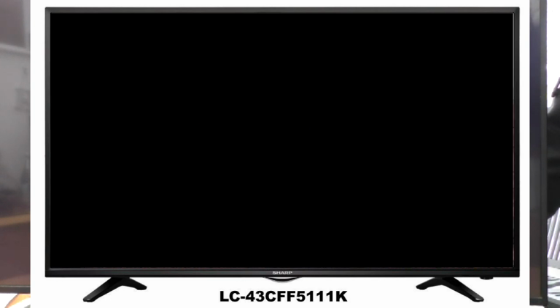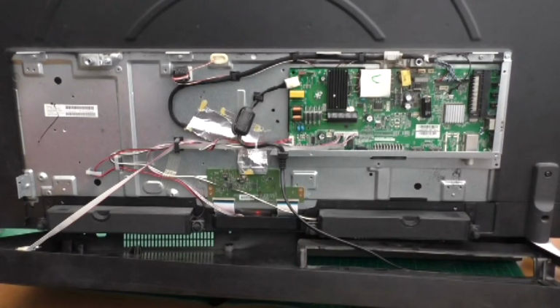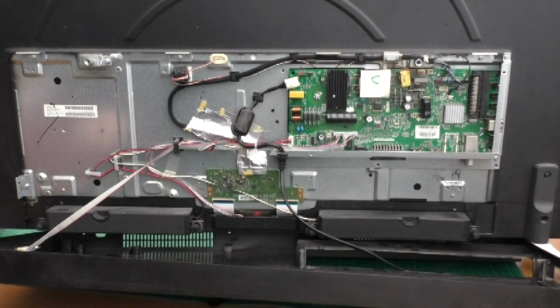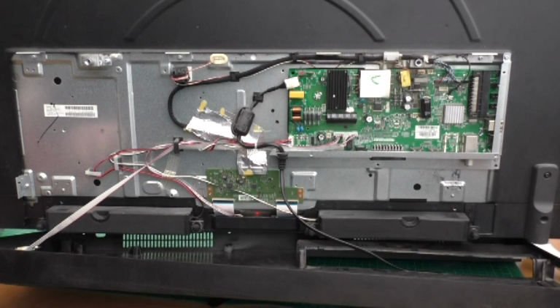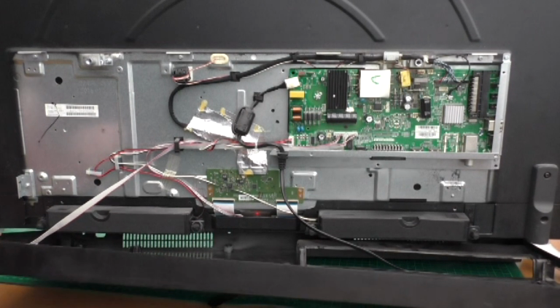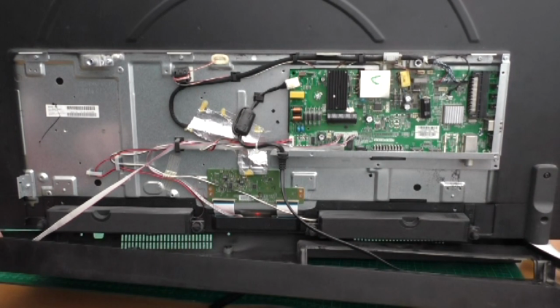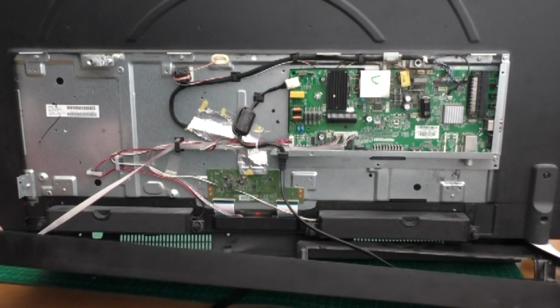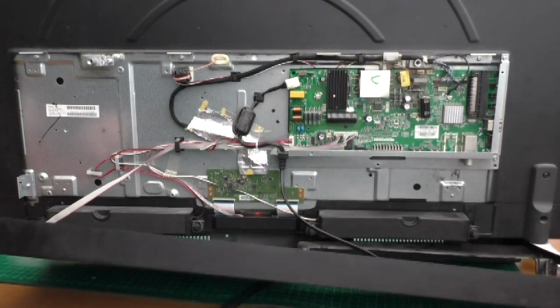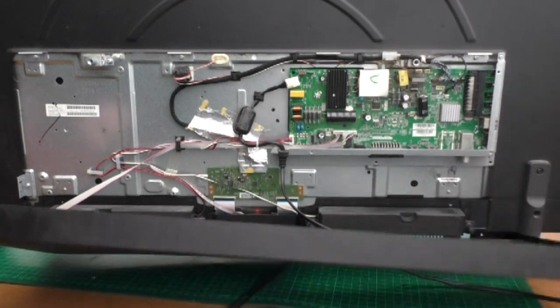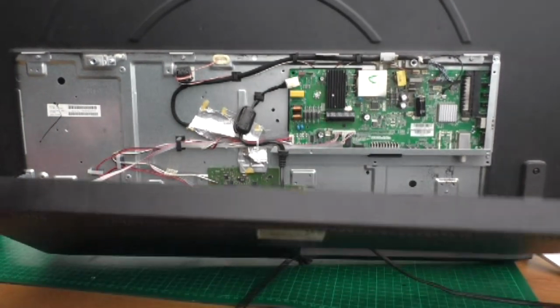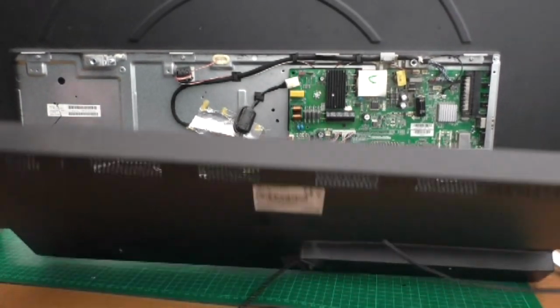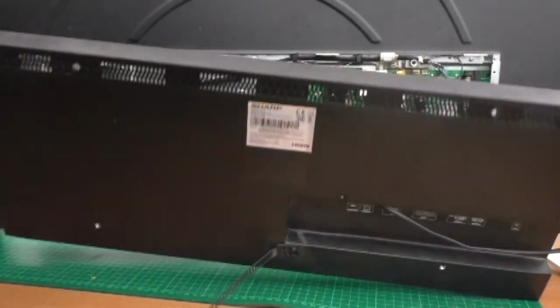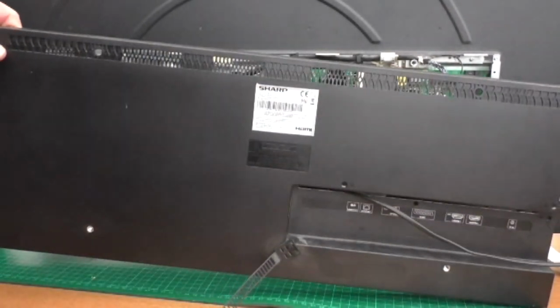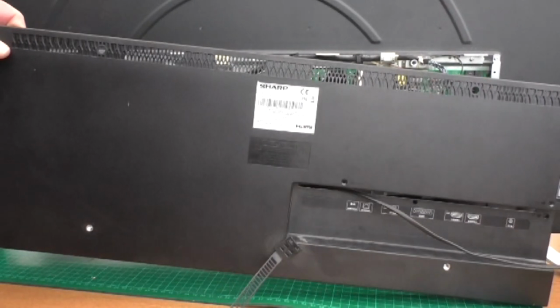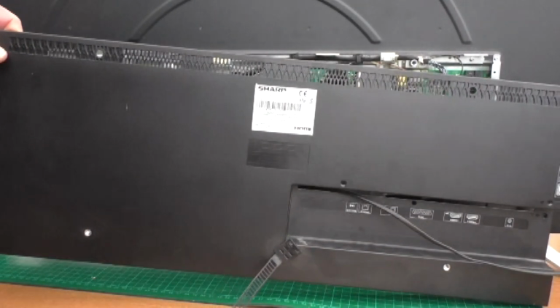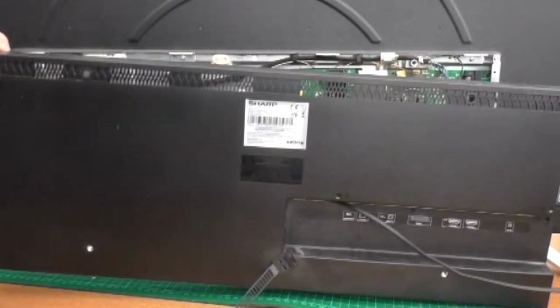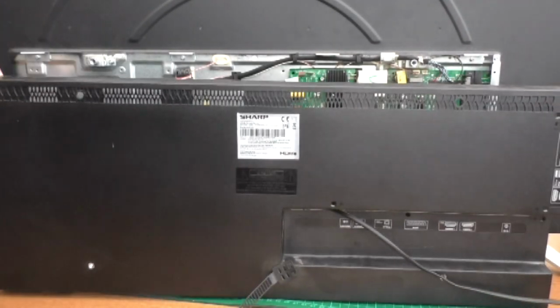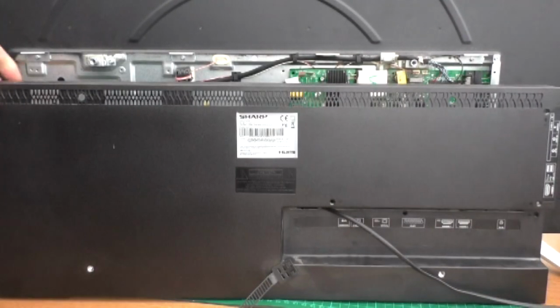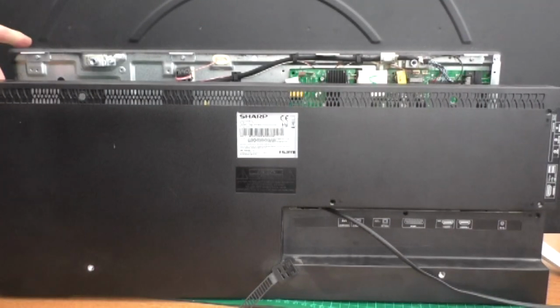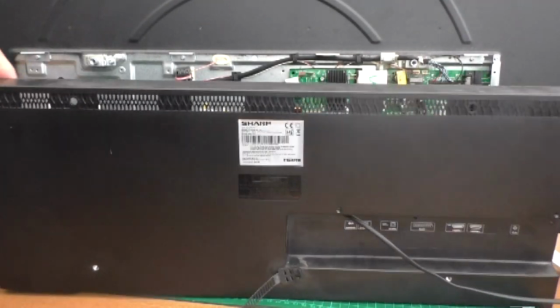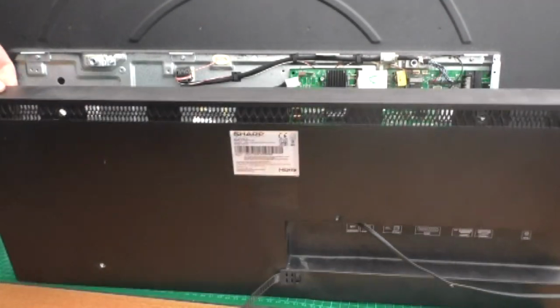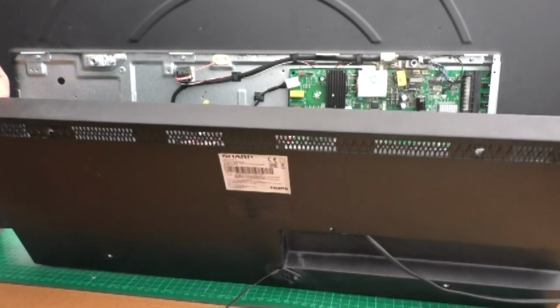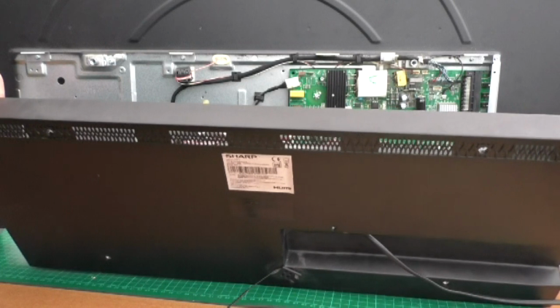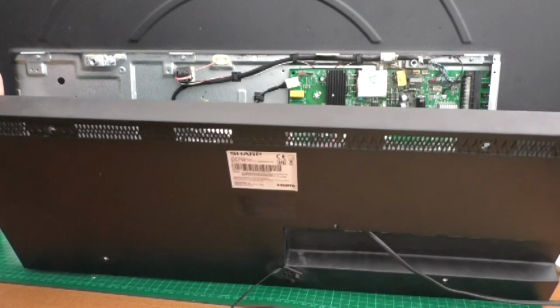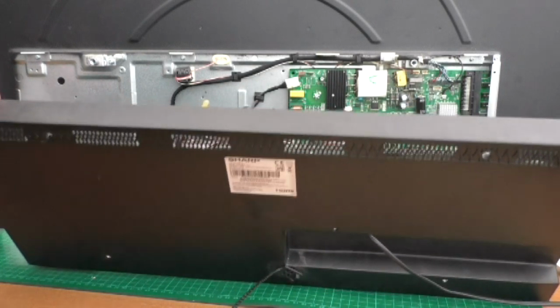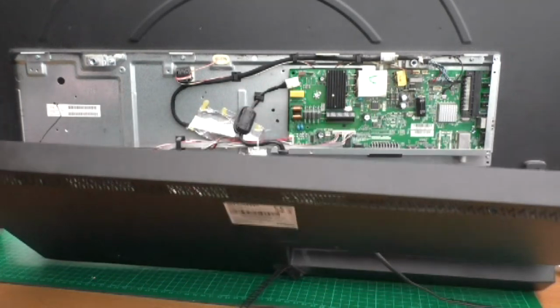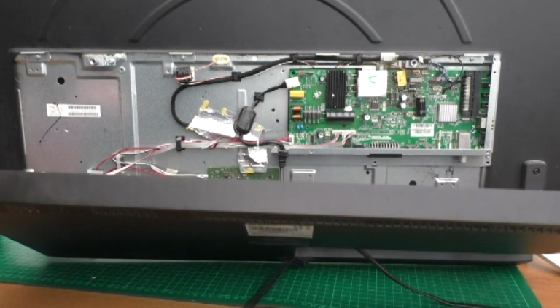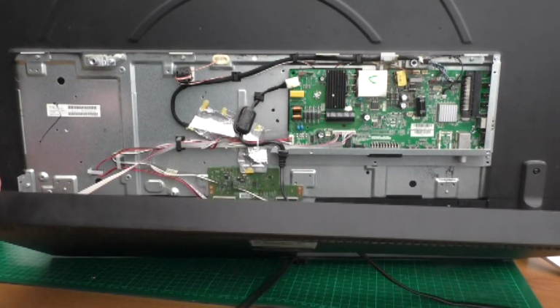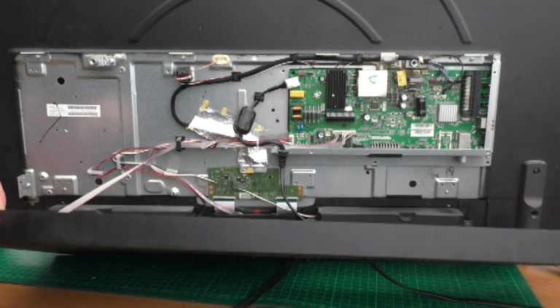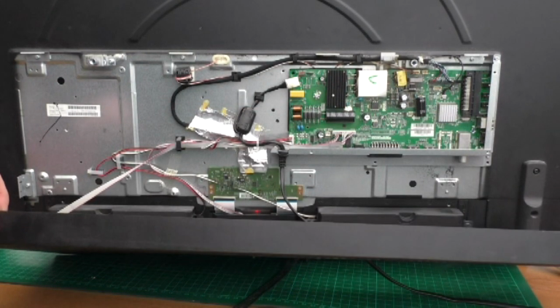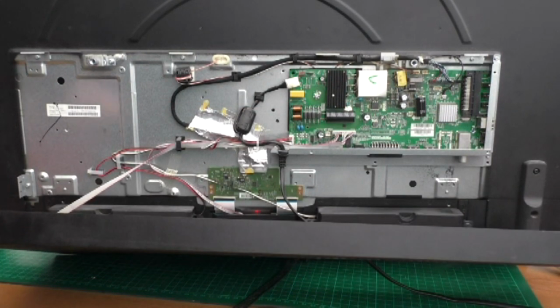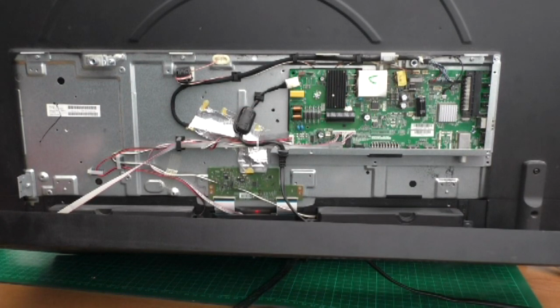I'm removing the back panel, which is held on with a few screws and a couple of clips. It's quite easy to unclip once you've removed the screws.